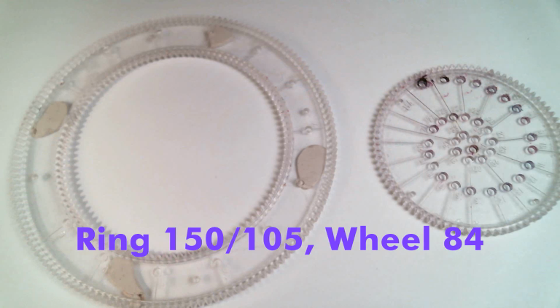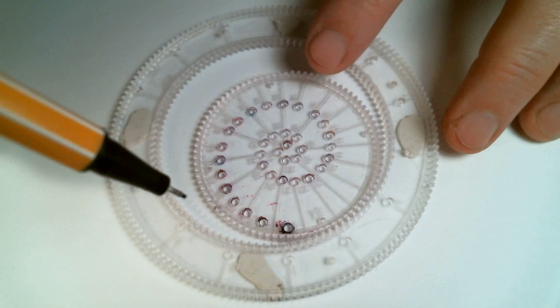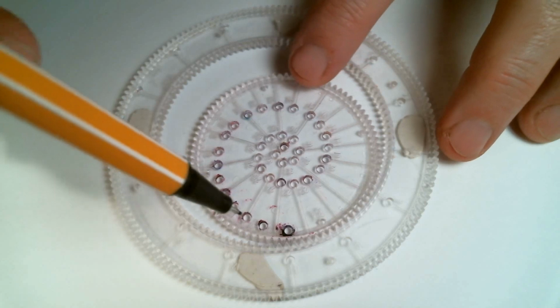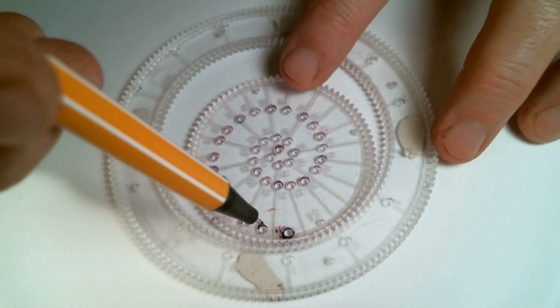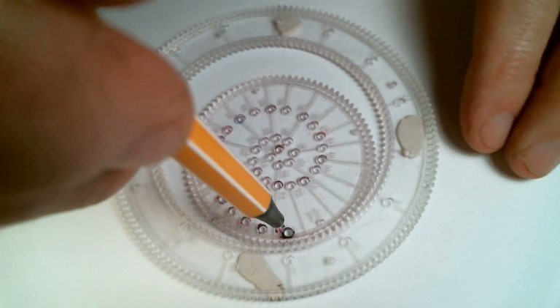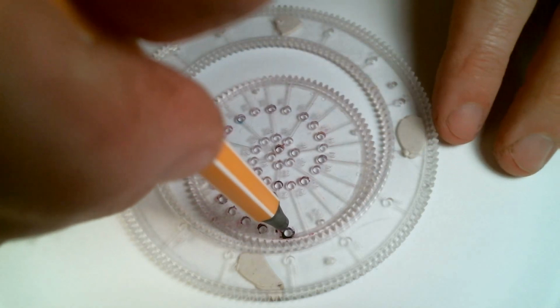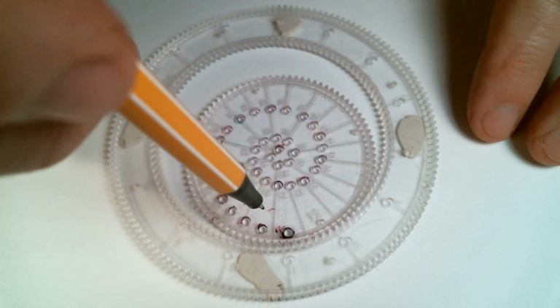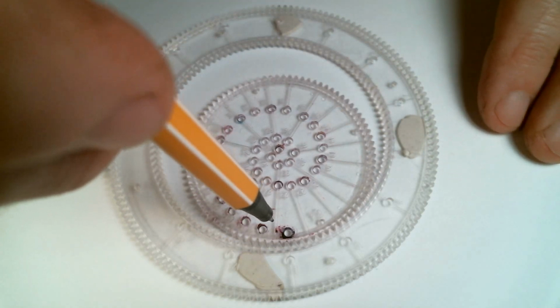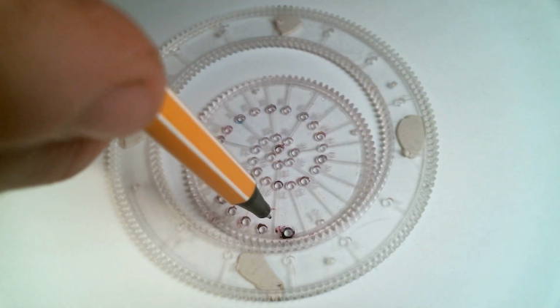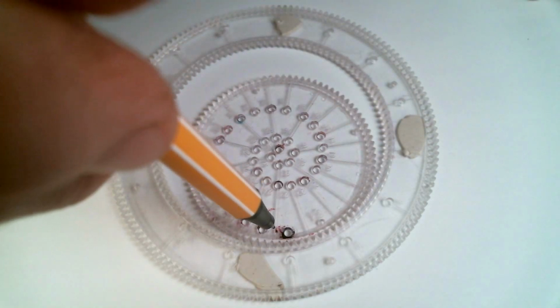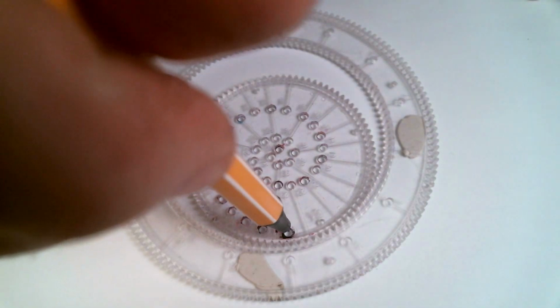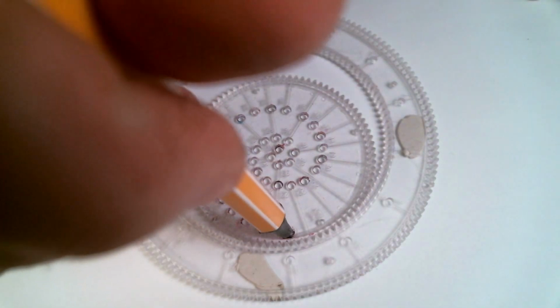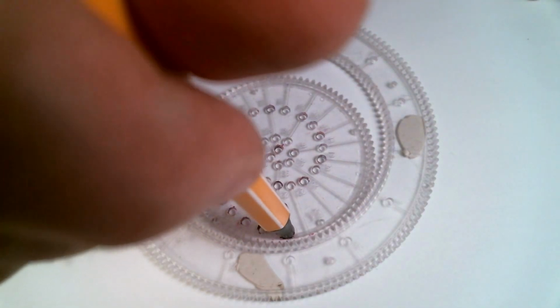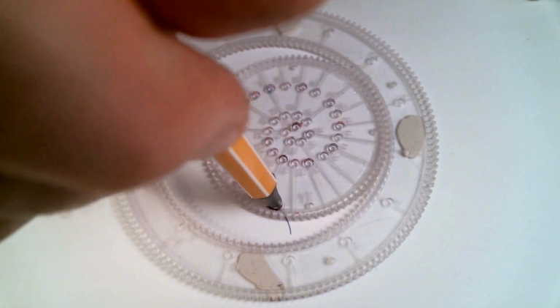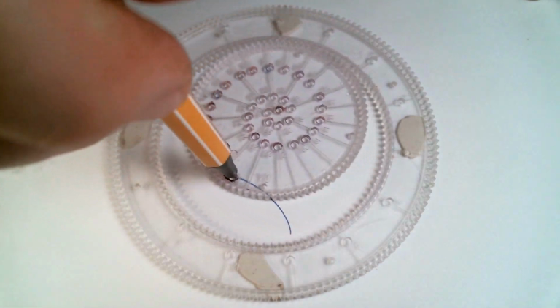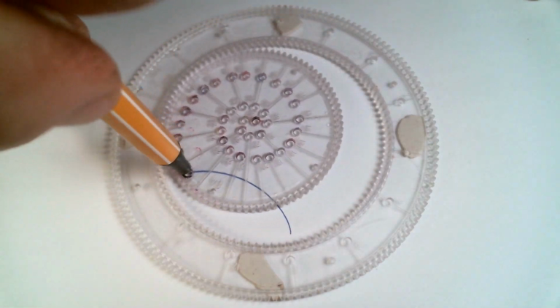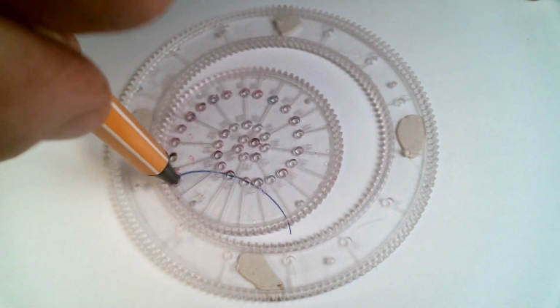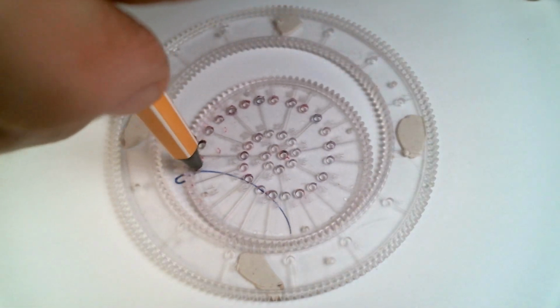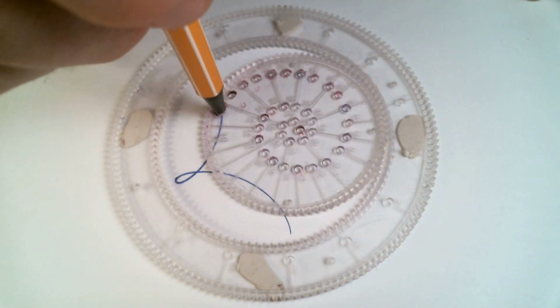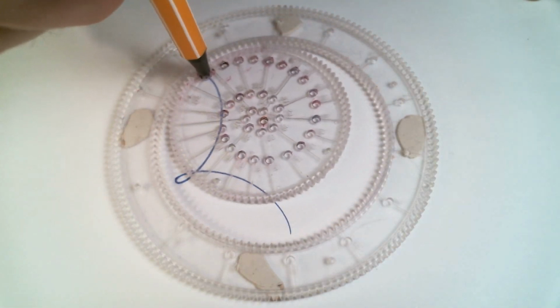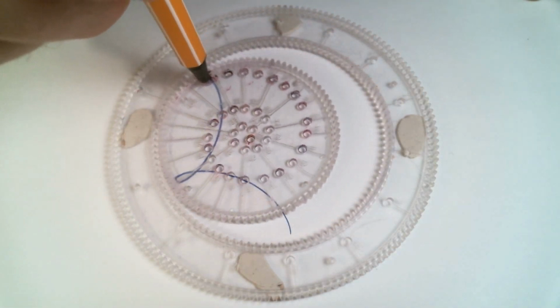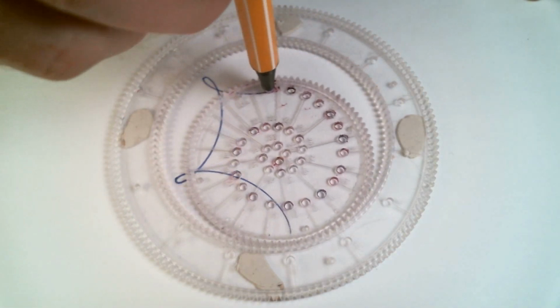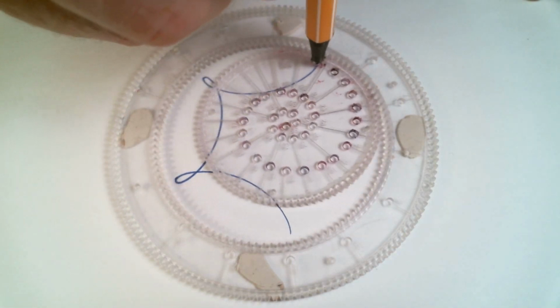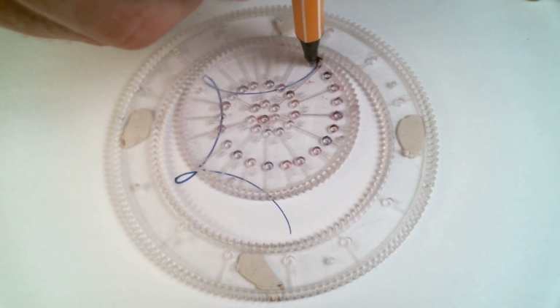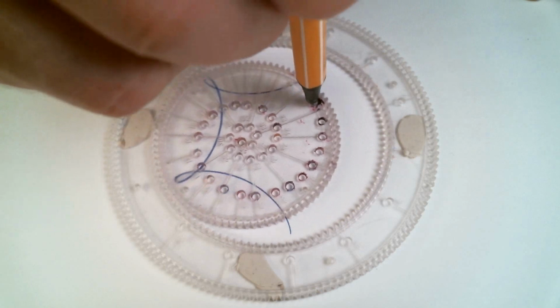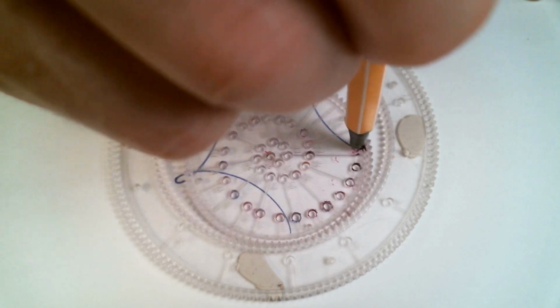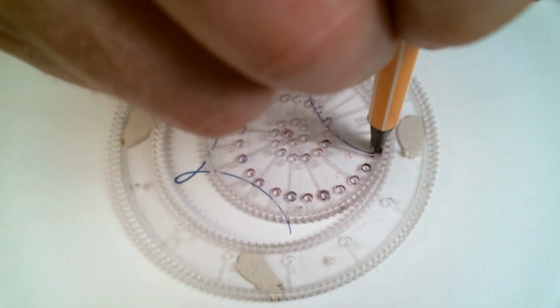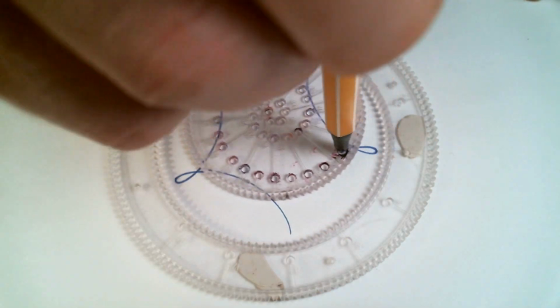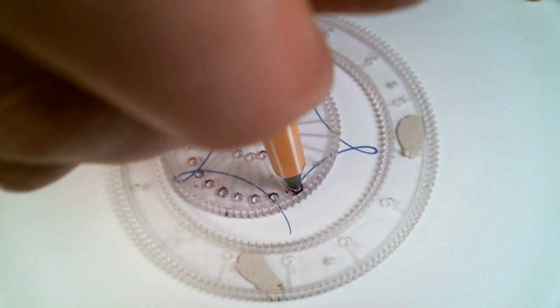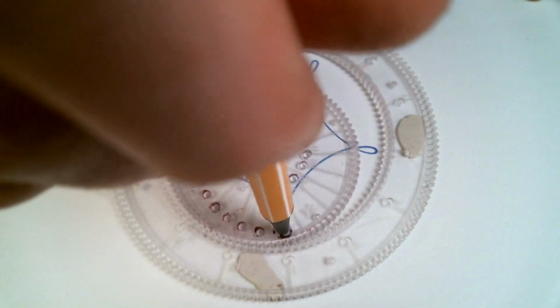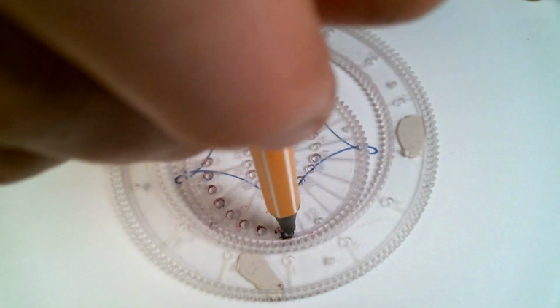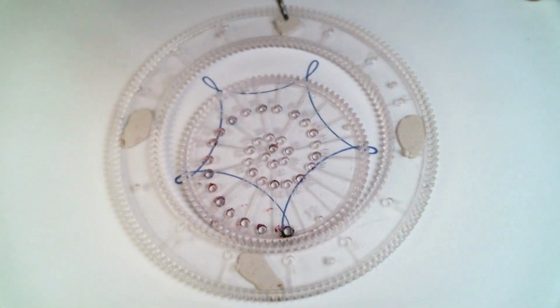To start, line up hole number one in the wheel with one of the marks on the side of the ring and draw the pattern. It's a five-pointed pattern.